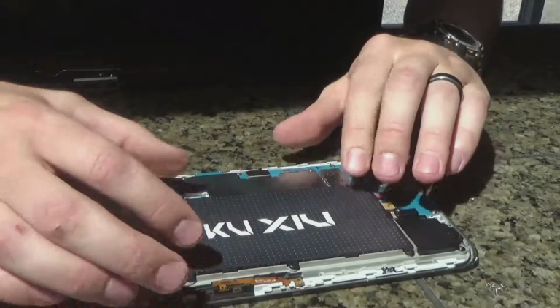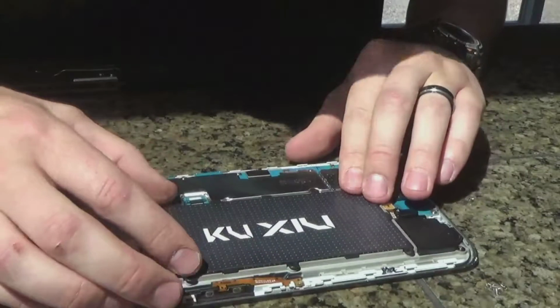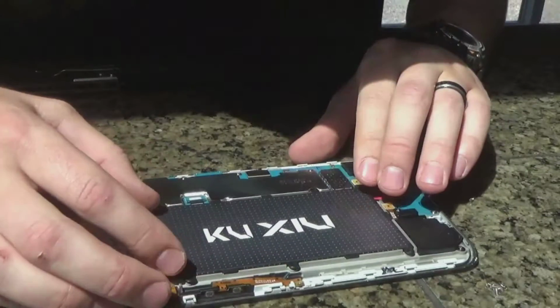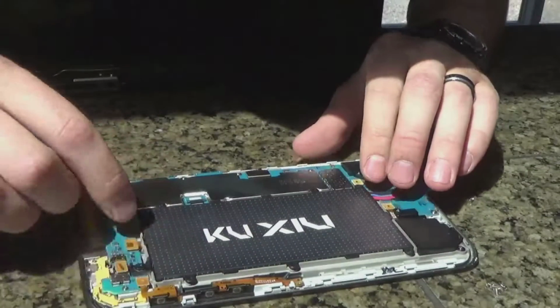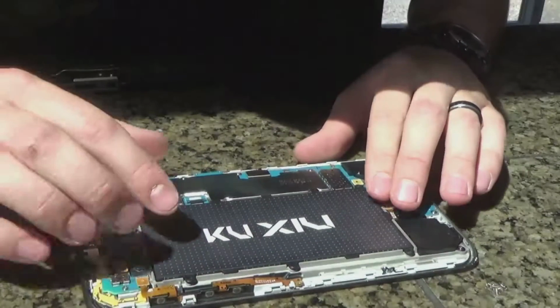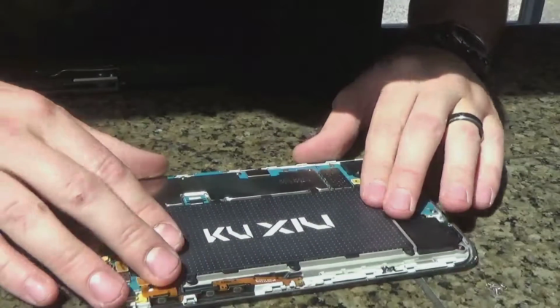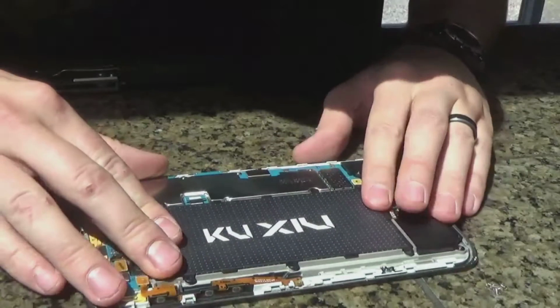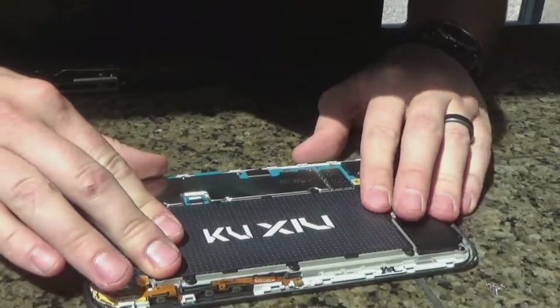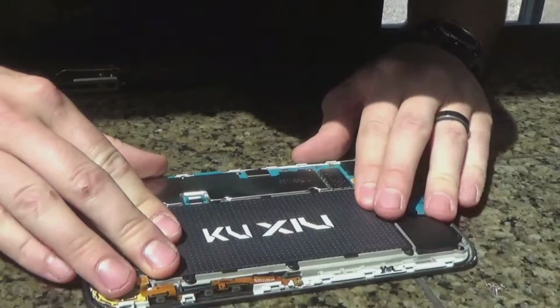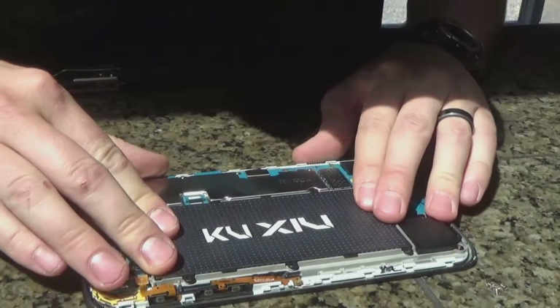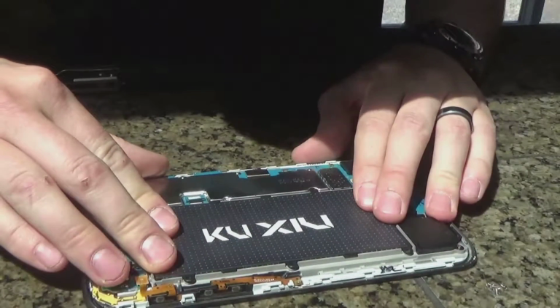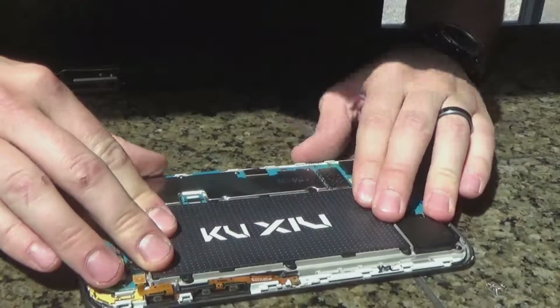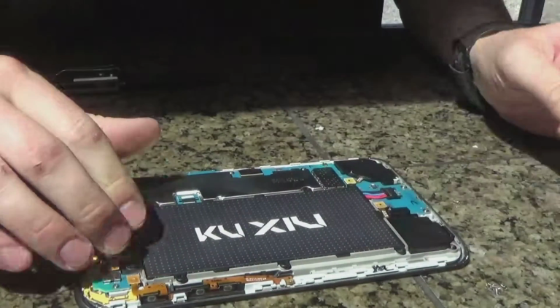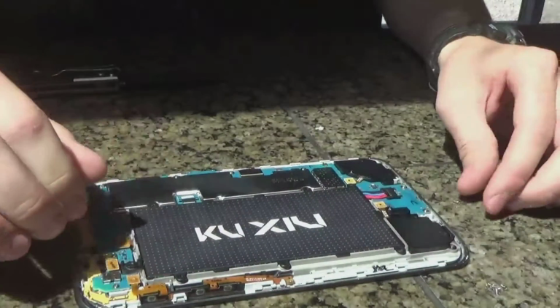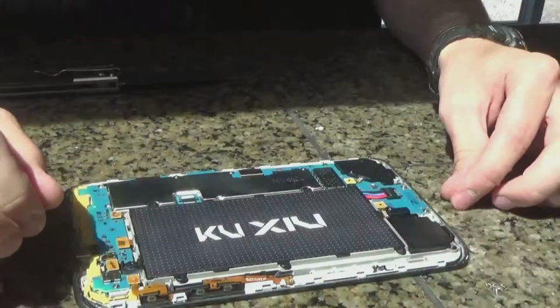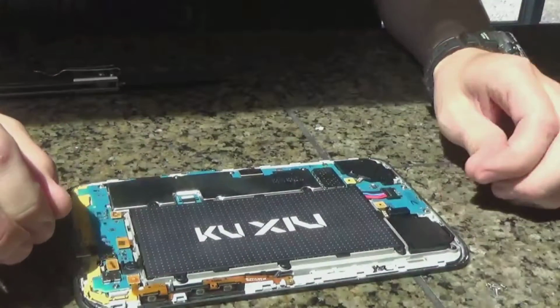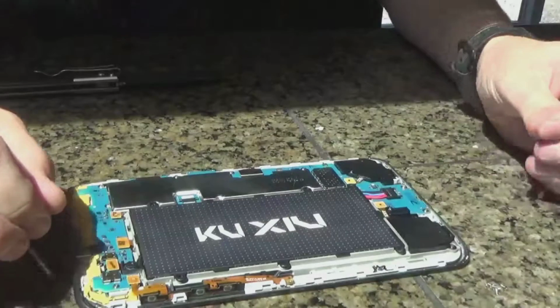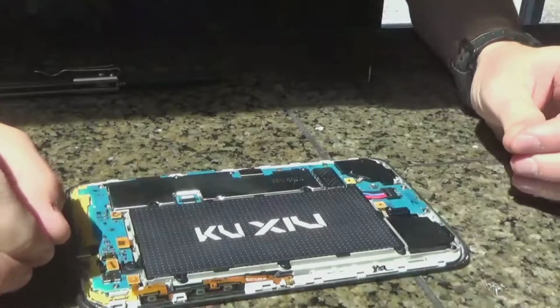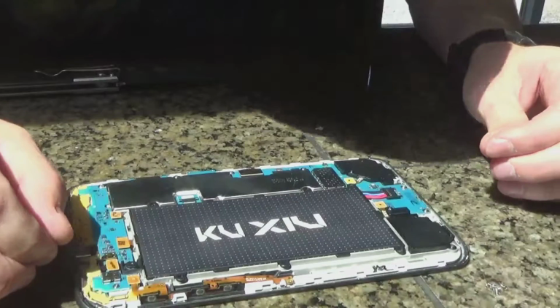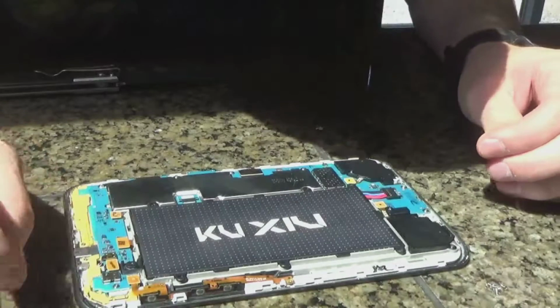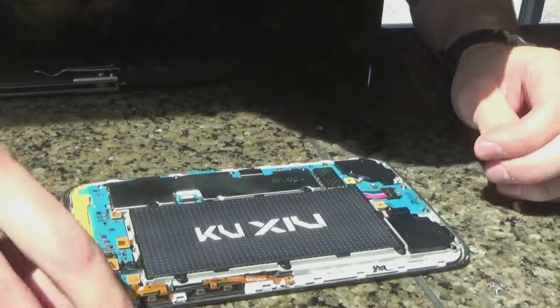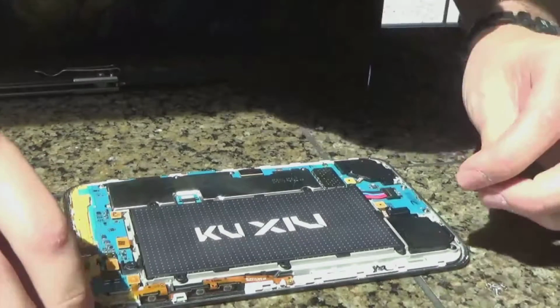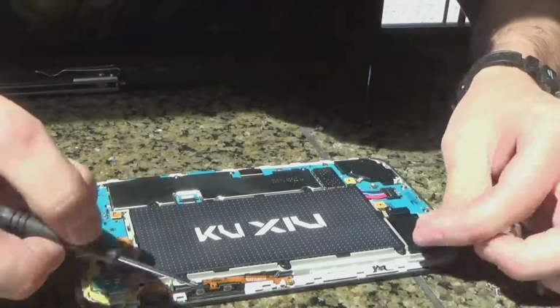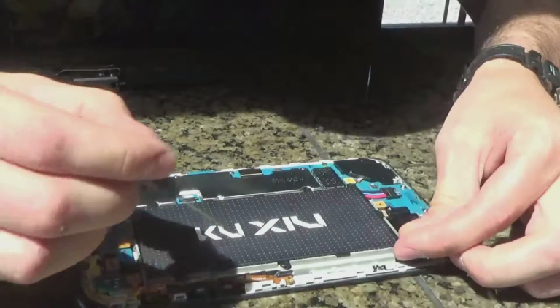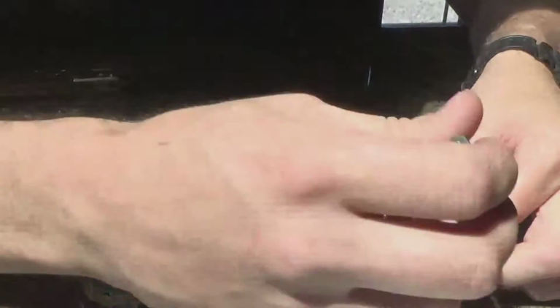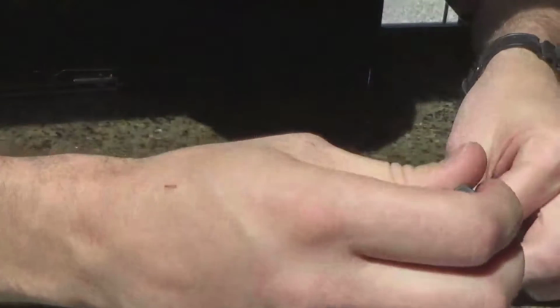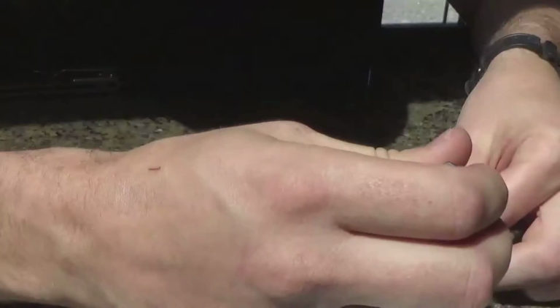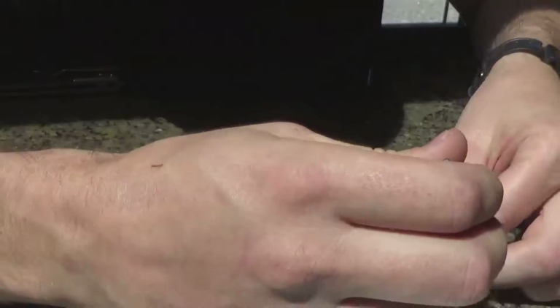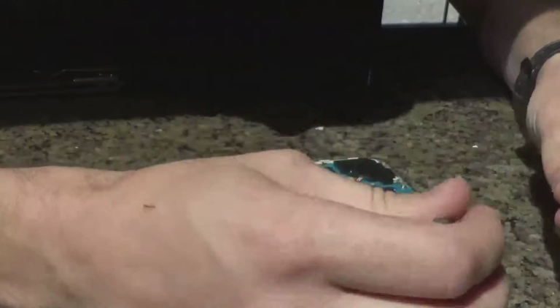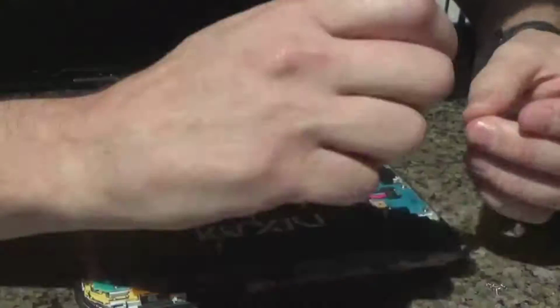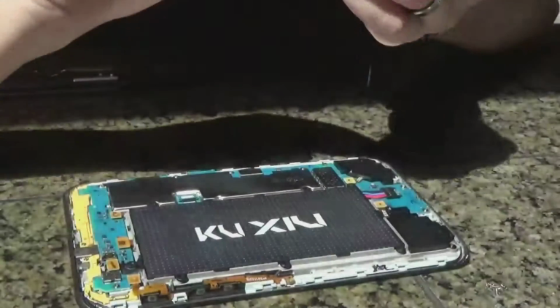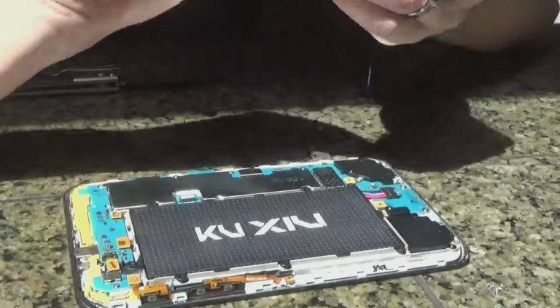Now this isn't an OEM battery — it's a knockoff battery from China. So not all the screw holes look like they're going to line up perfectly, but we'll see what we can do.